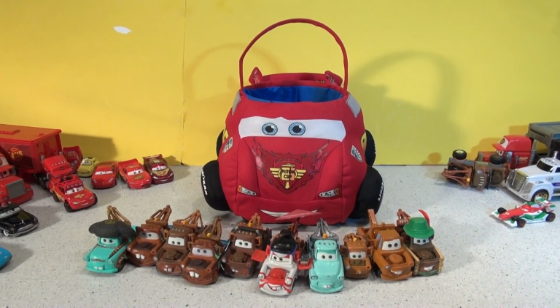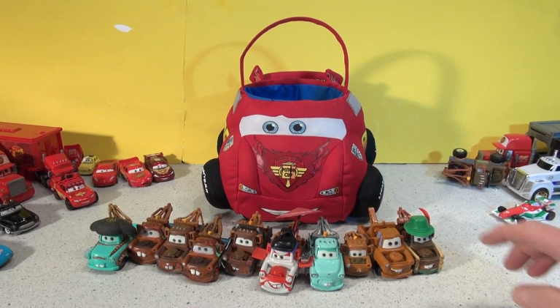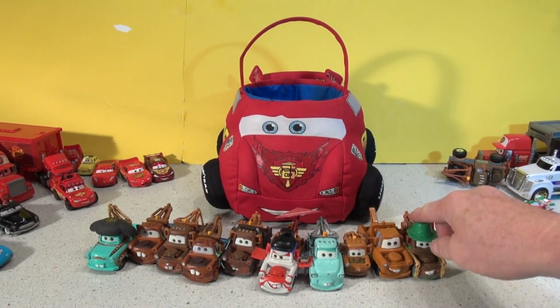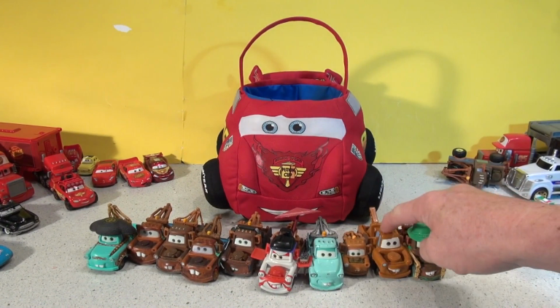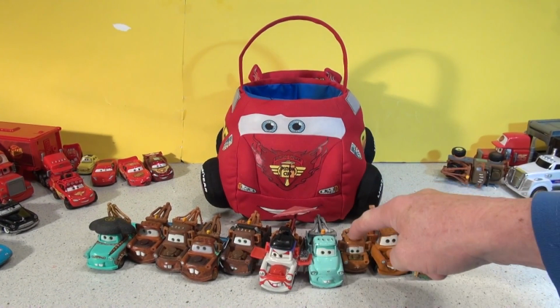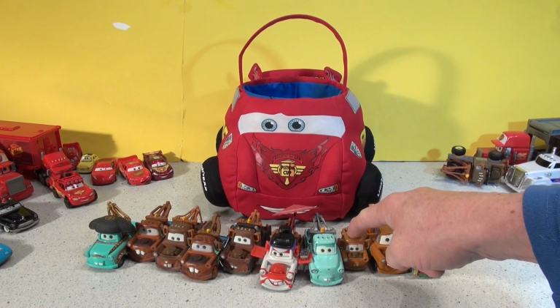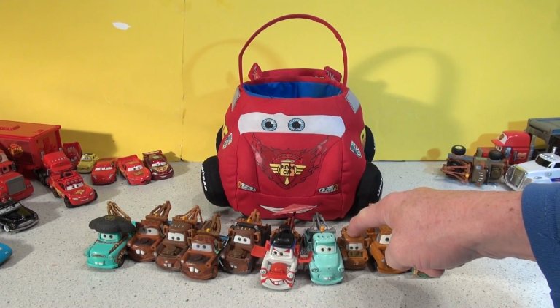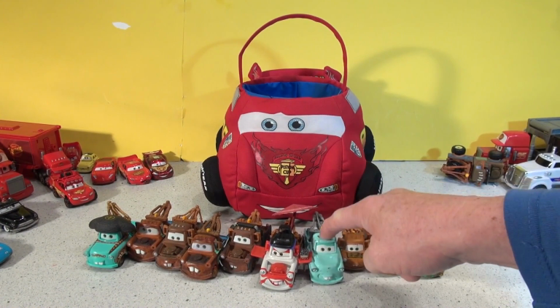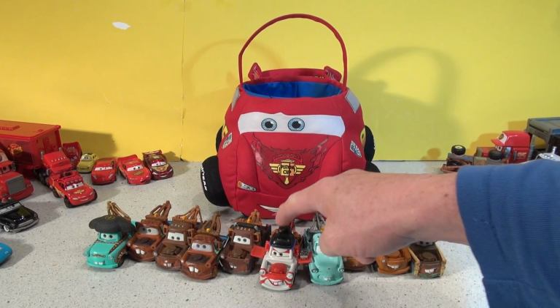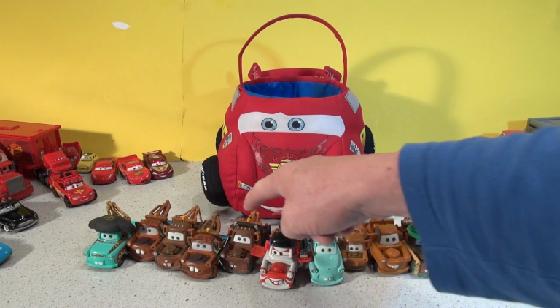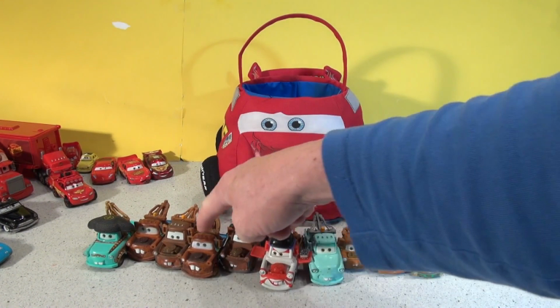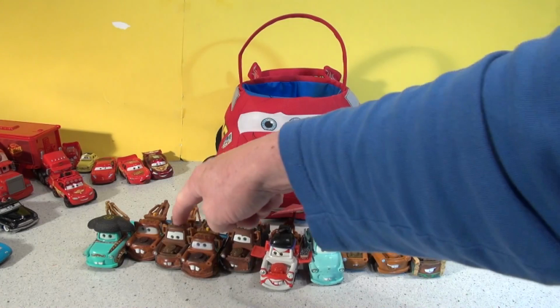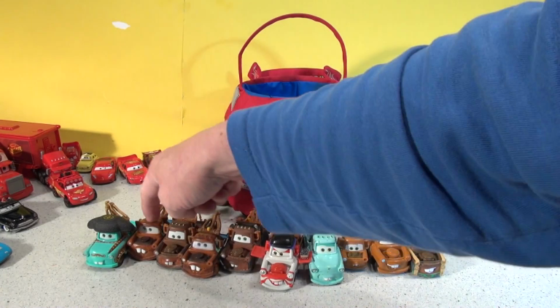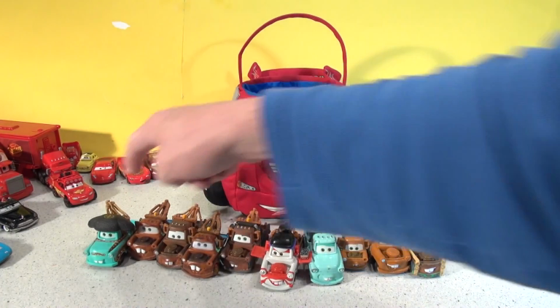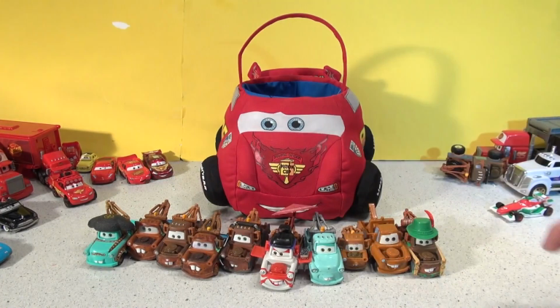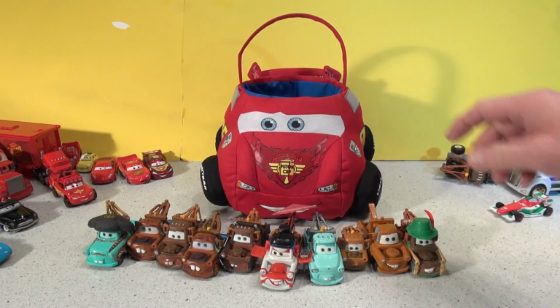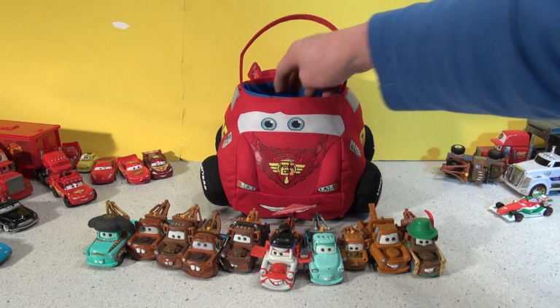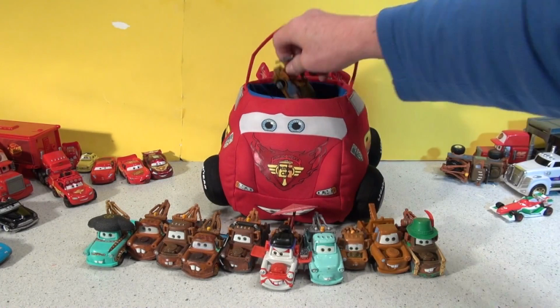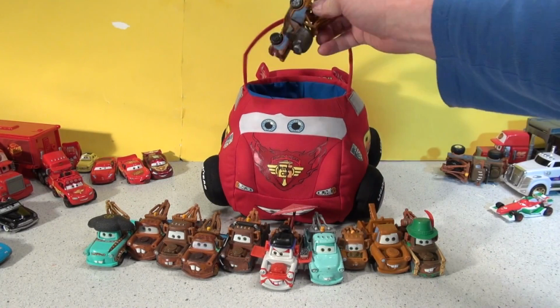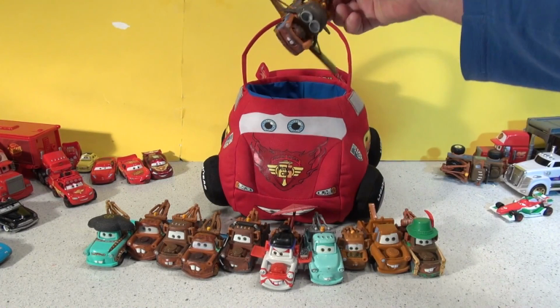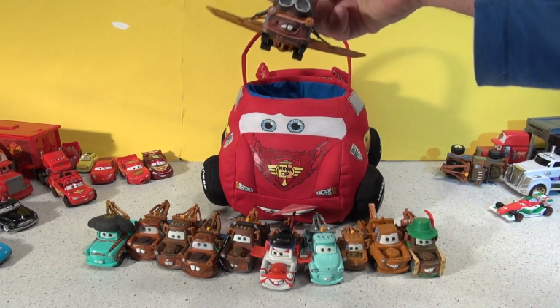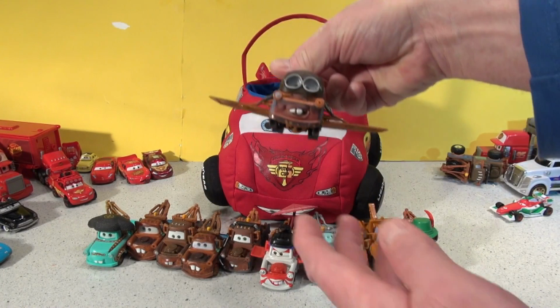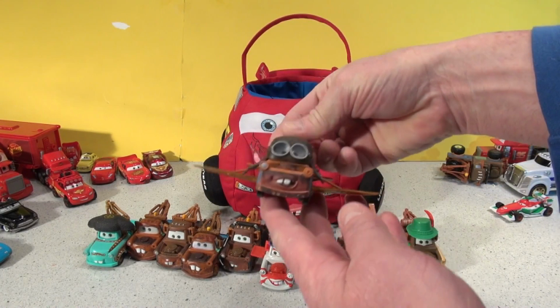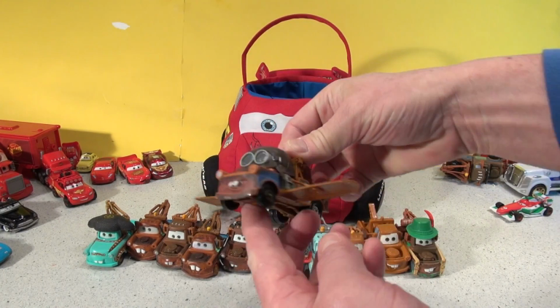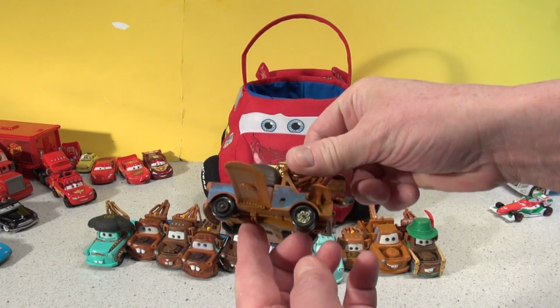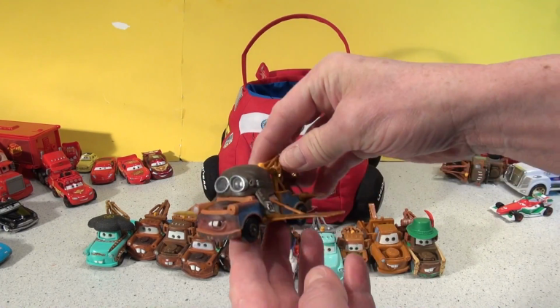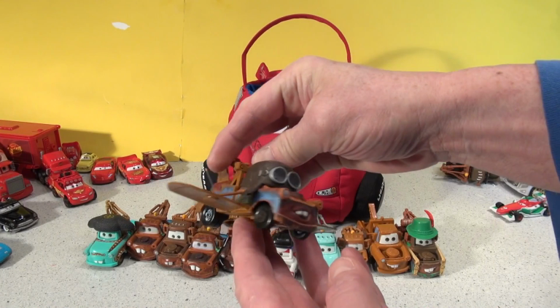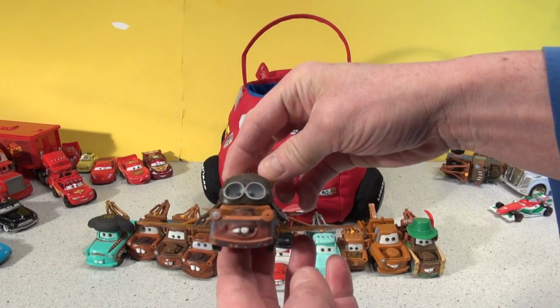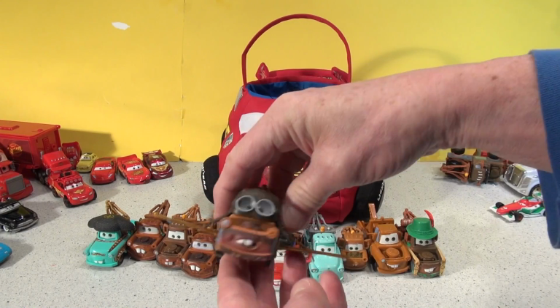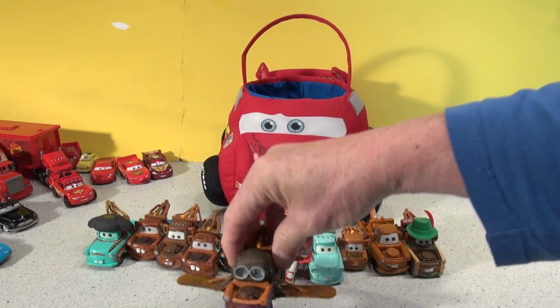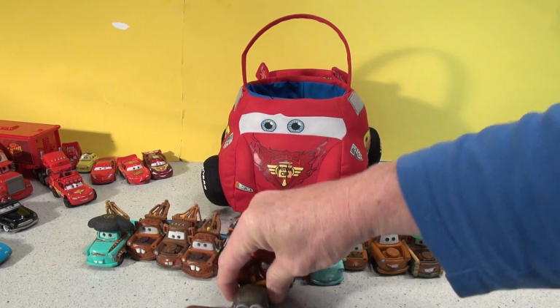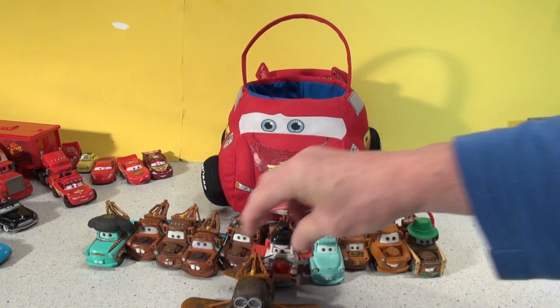Let's double check: one, two, three, four, five, six, seven, eight, nine, ten. More! Oh look, everyone's favorite — Abbie and Mater. I'll put him right there. Eleven.